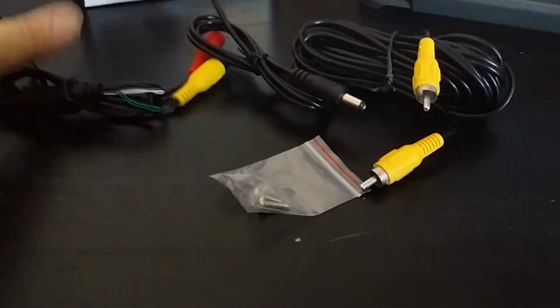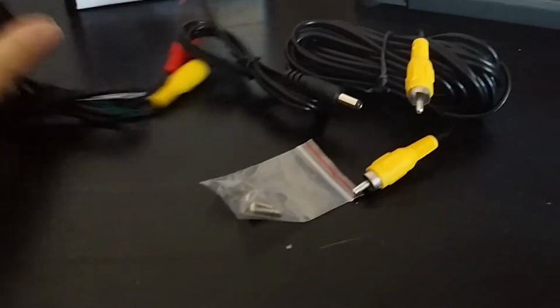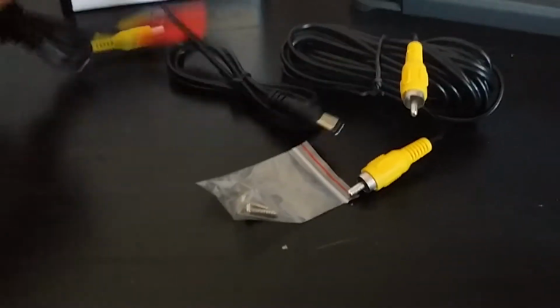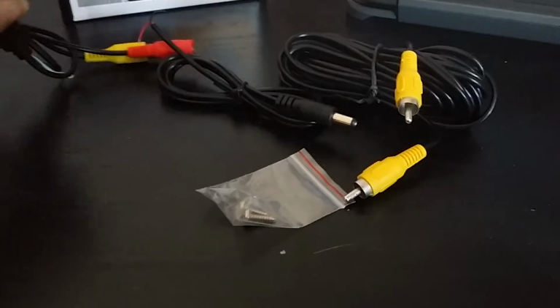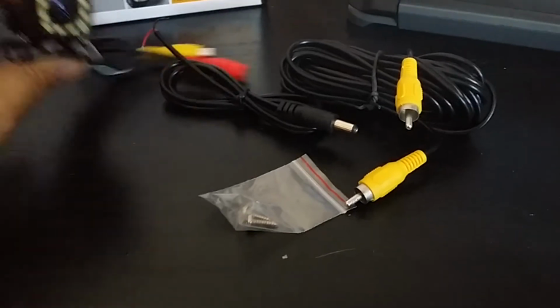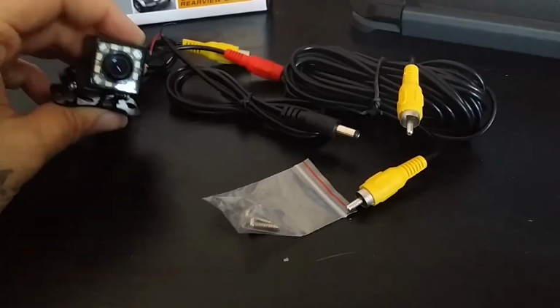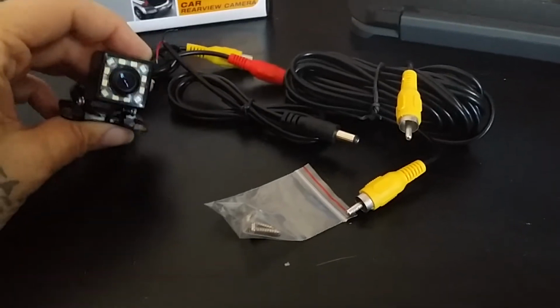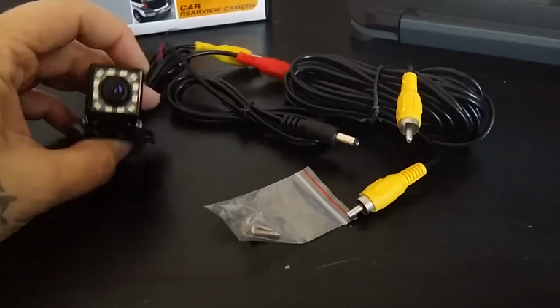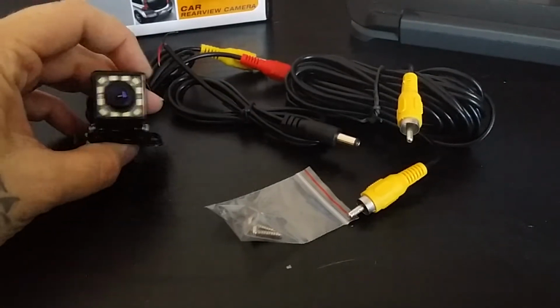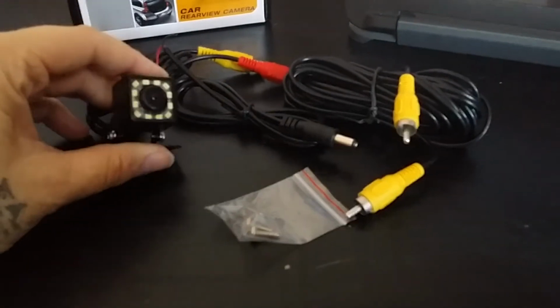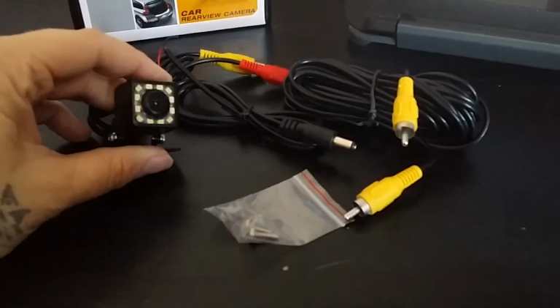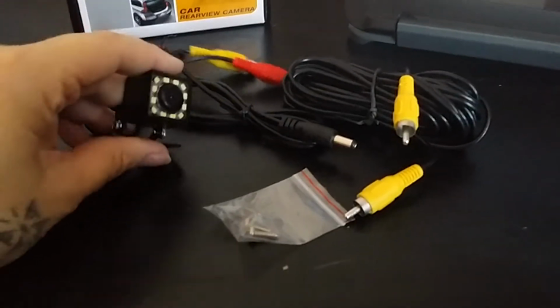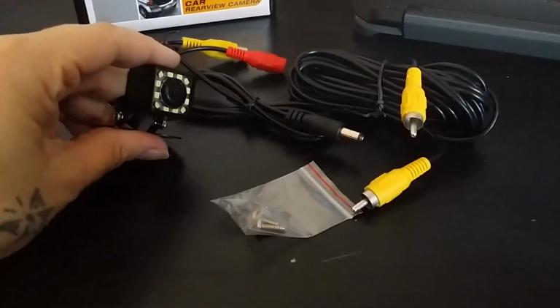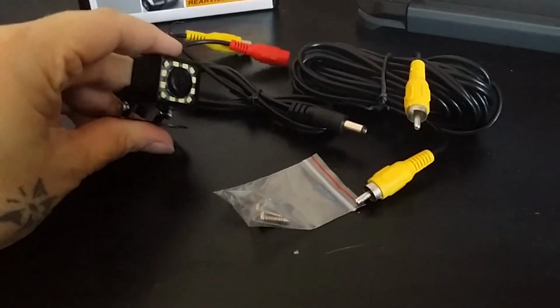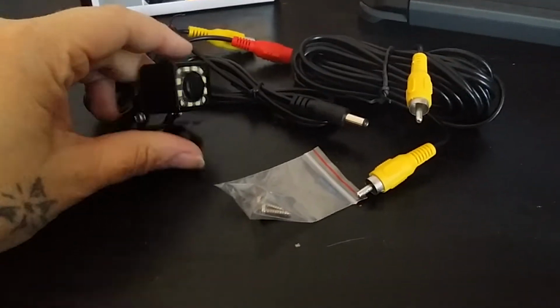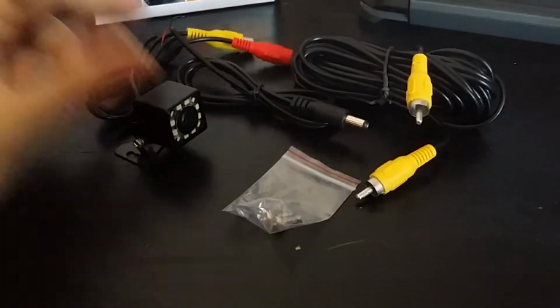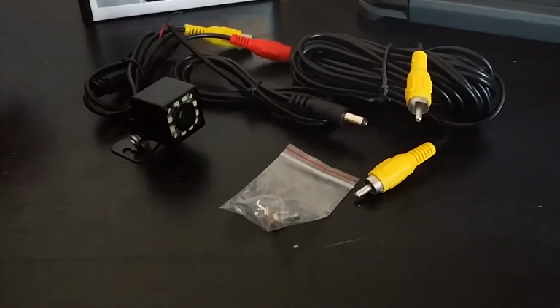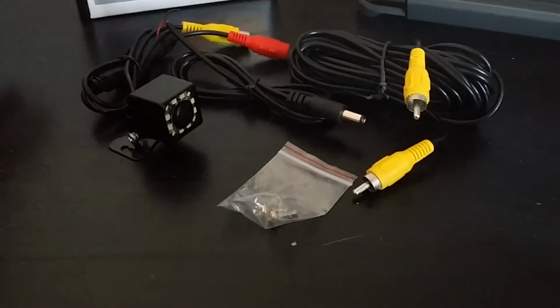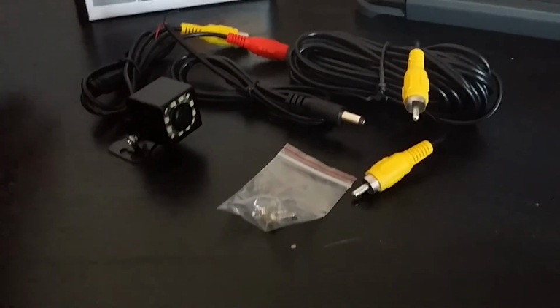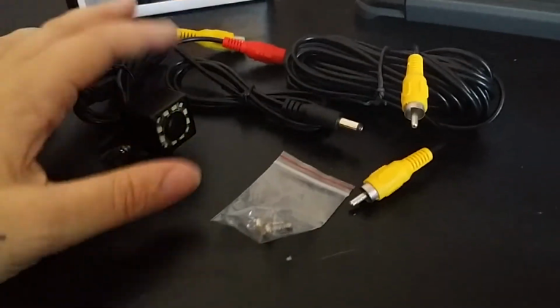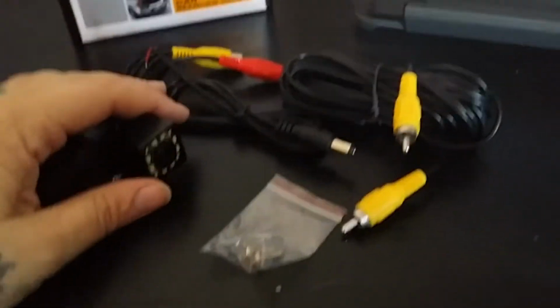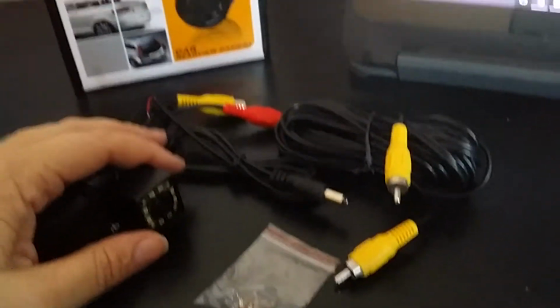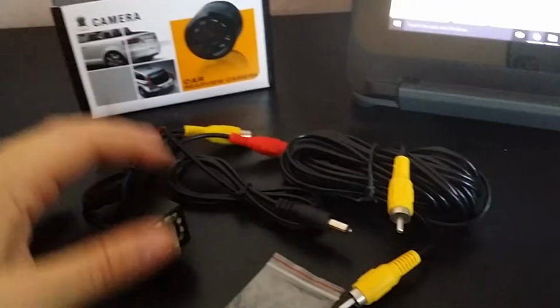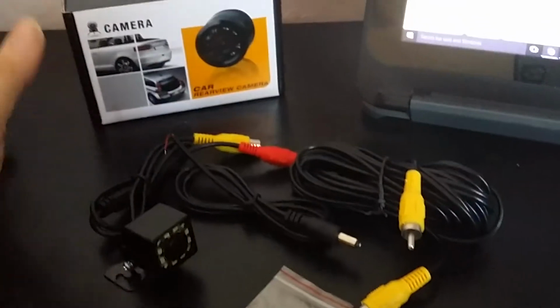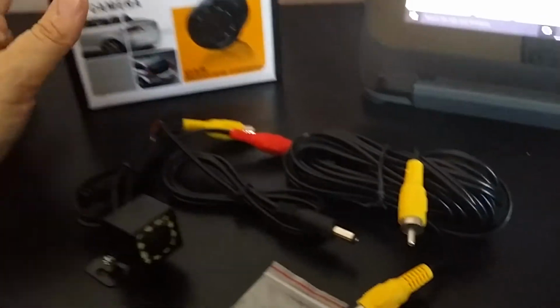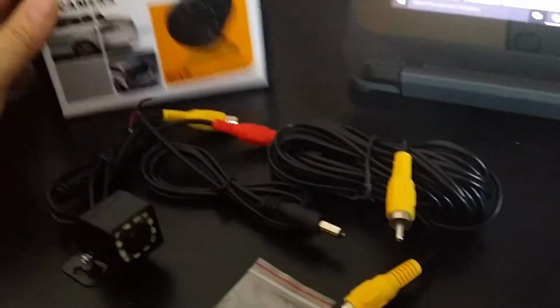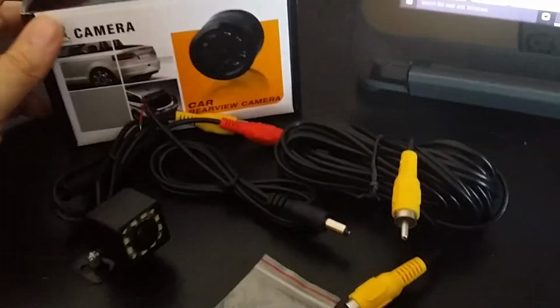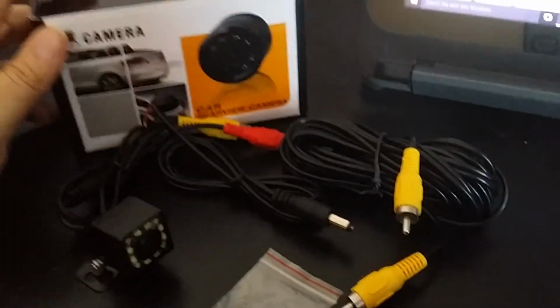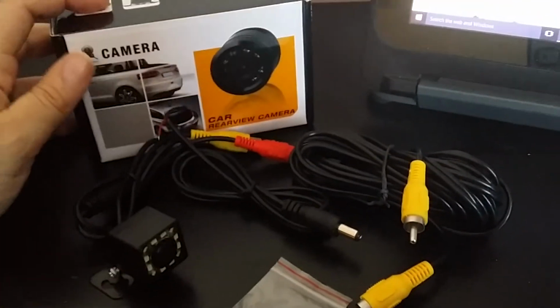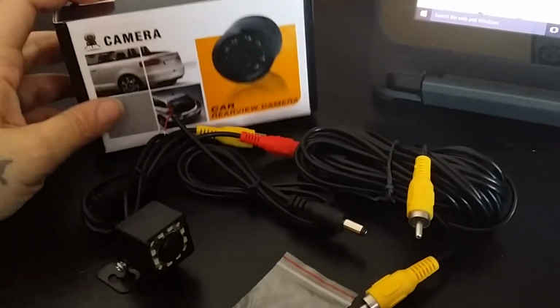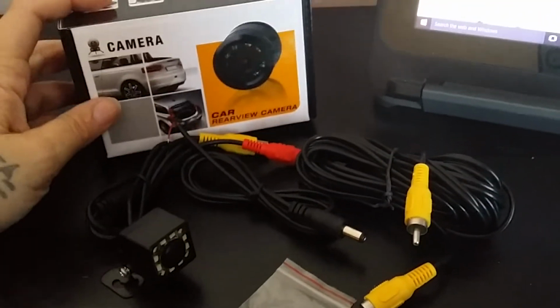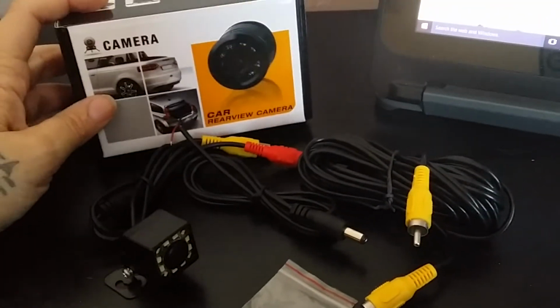We connected this to a monitor we had and it works really great — it's really cool. I have to wait for my husband to get home to install it on our truck, but it works really good.